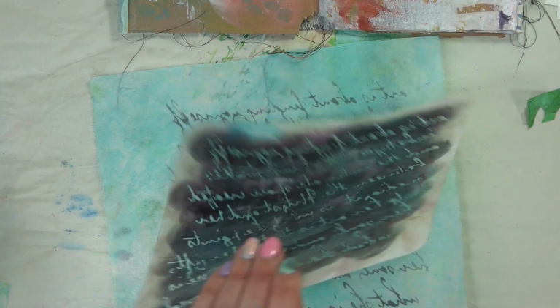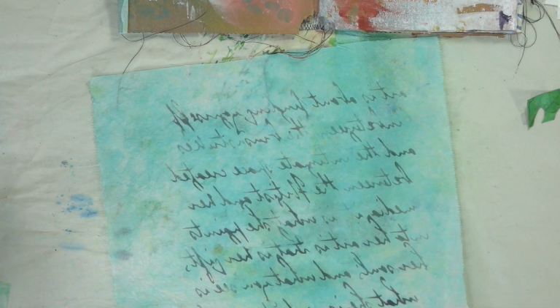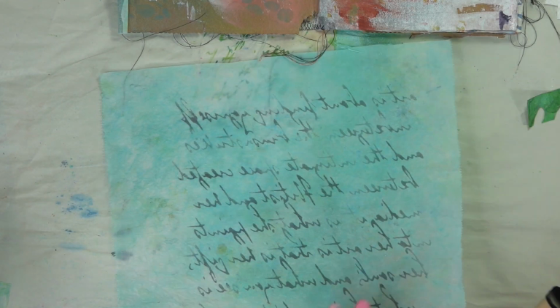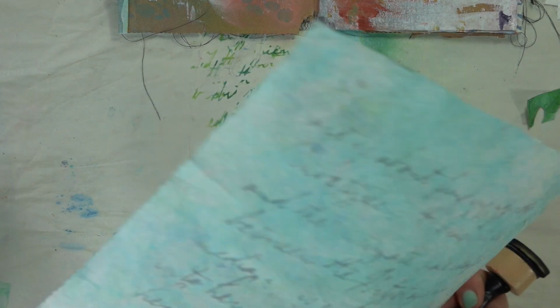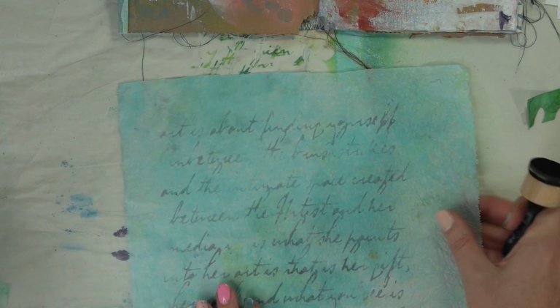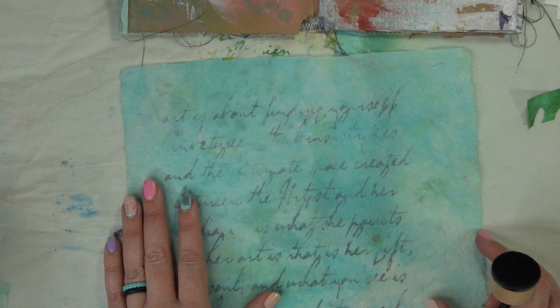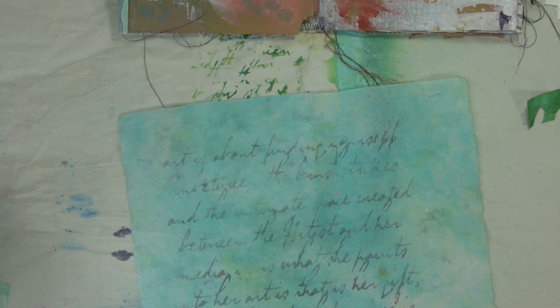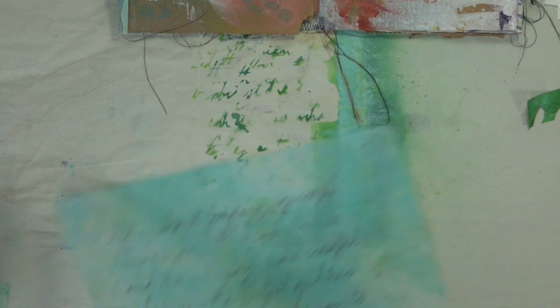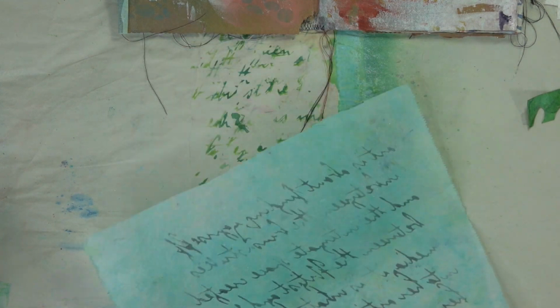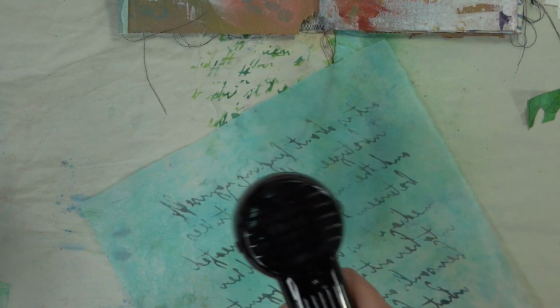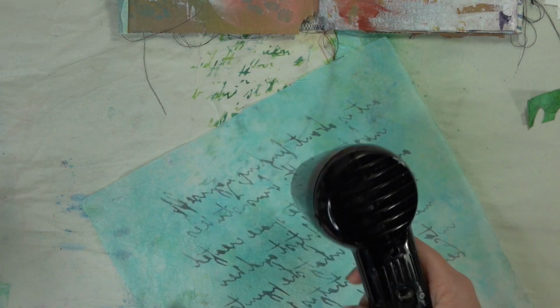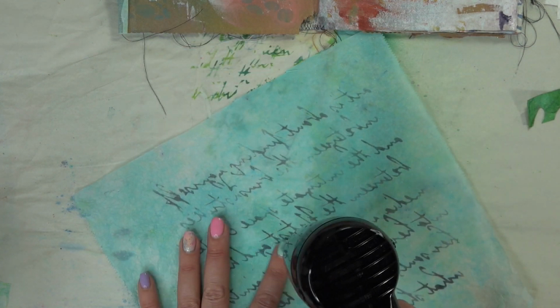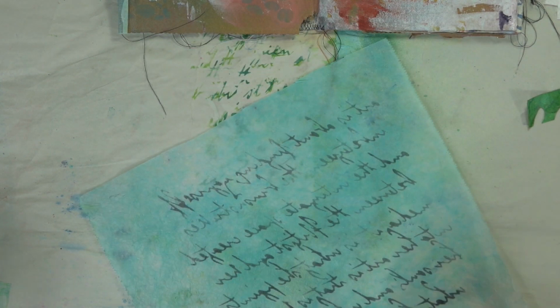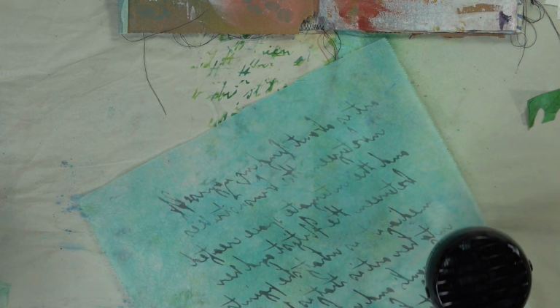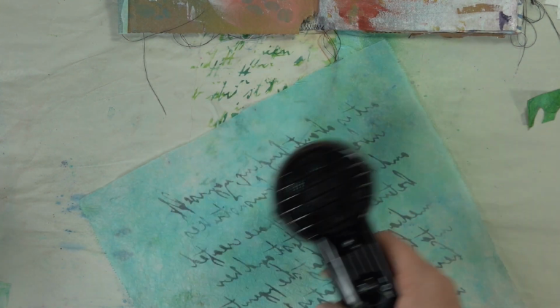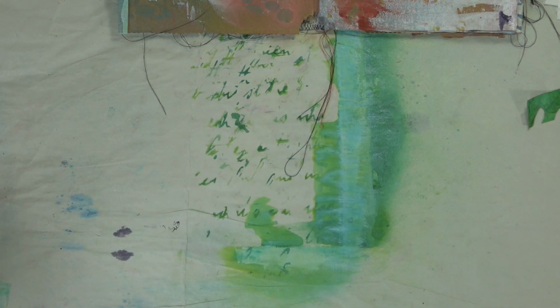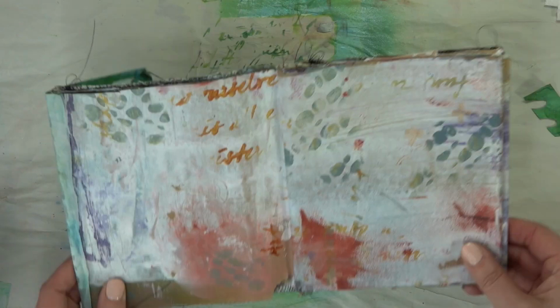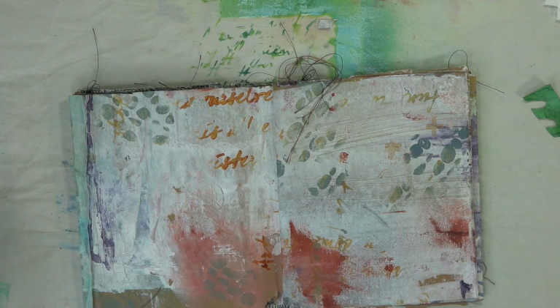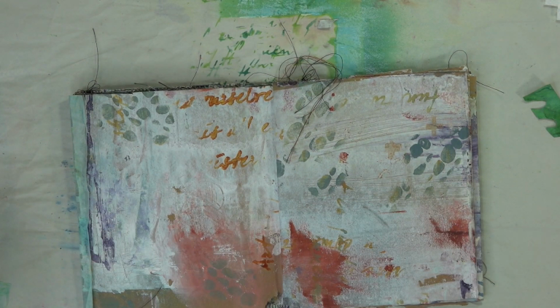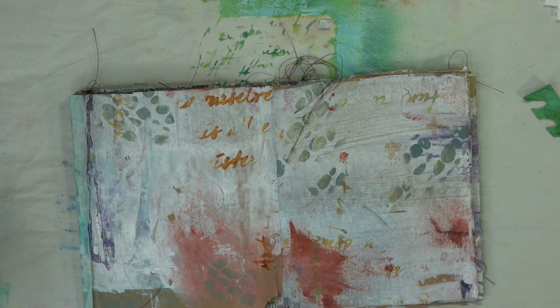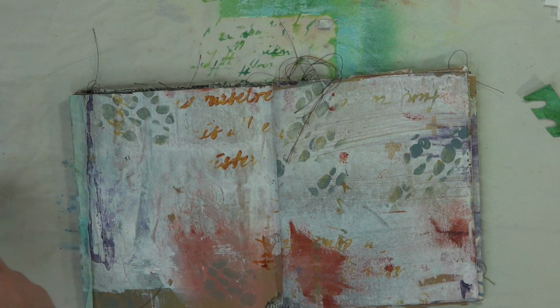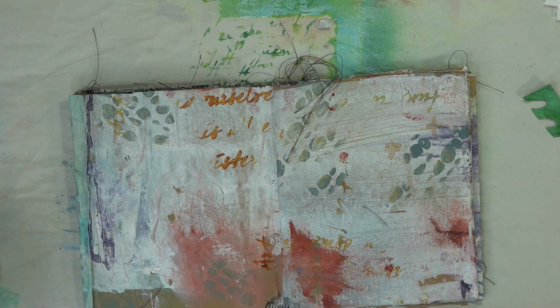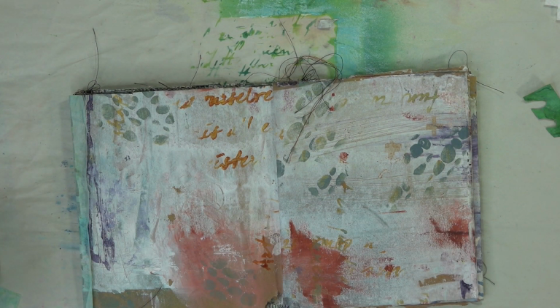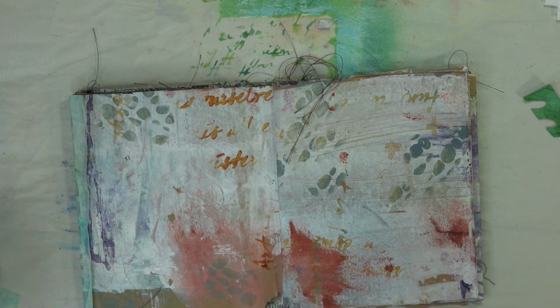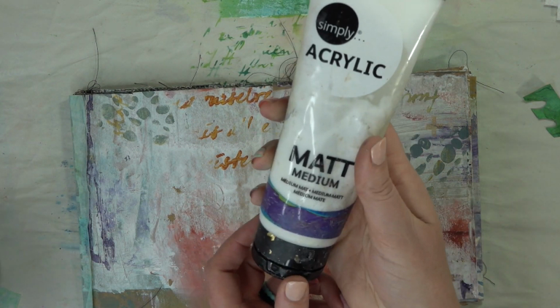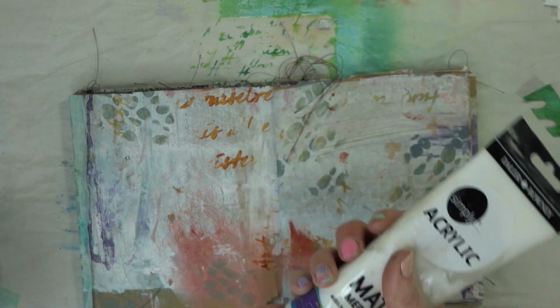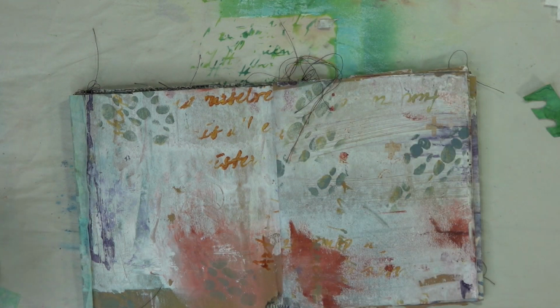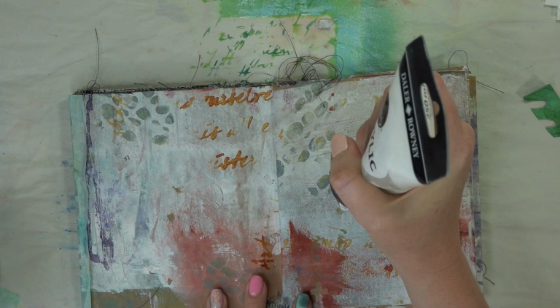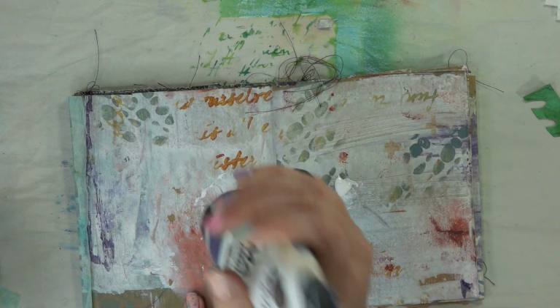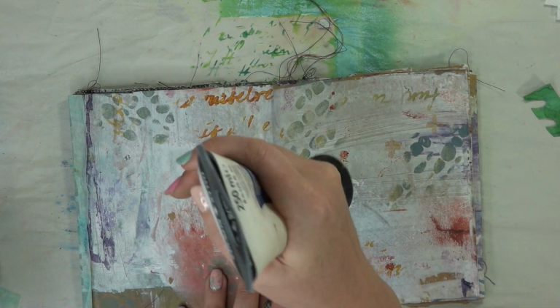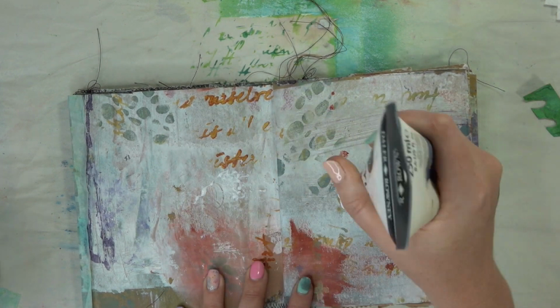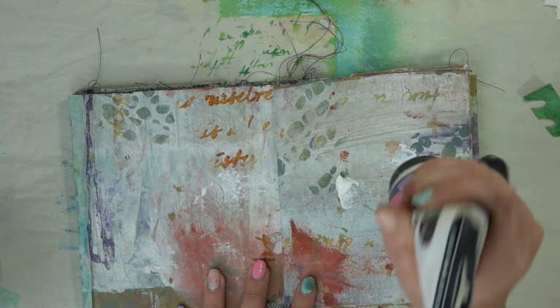And once you have it all done — look how cool that is. Now when you flip it over, you'll have it facing the right way. Go ahead and make sure that's really dry before we try to glue it on. Then we're going to glue it down, so we're going to grab some matte medium and just squirt it all over our pages.